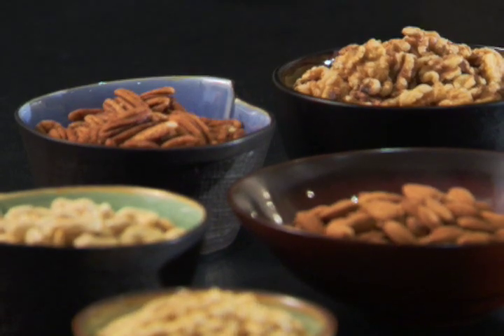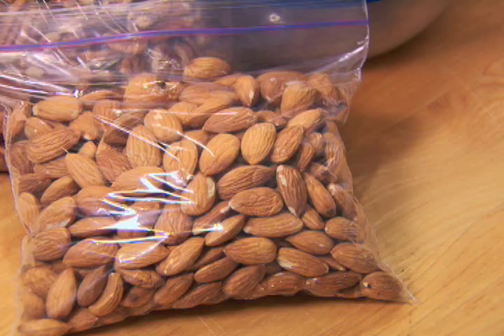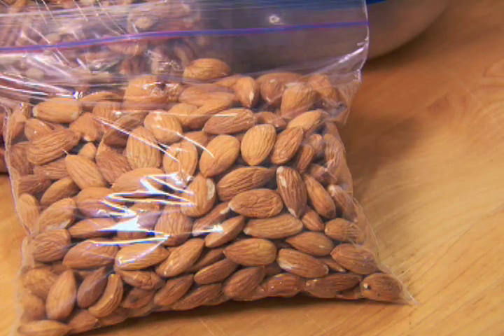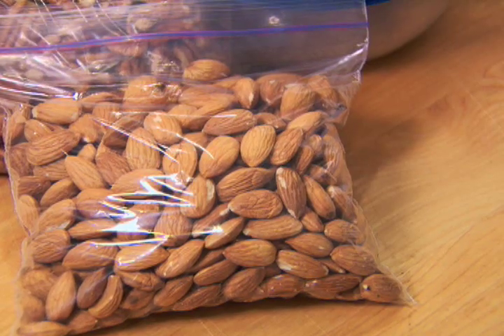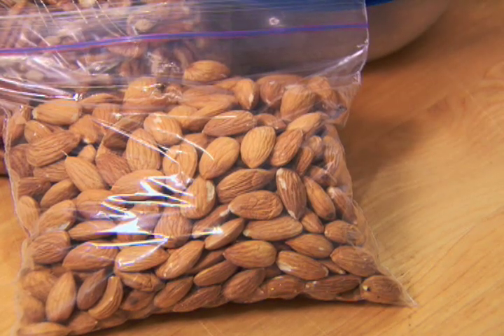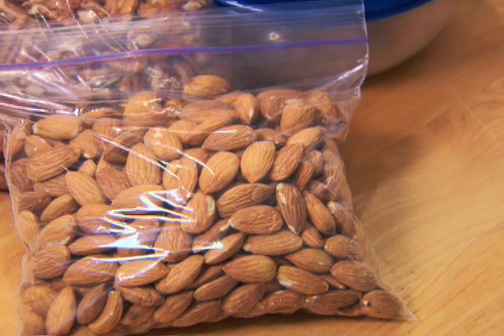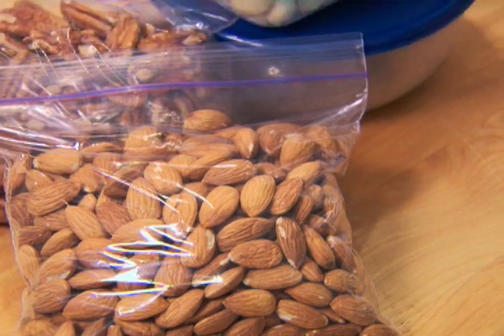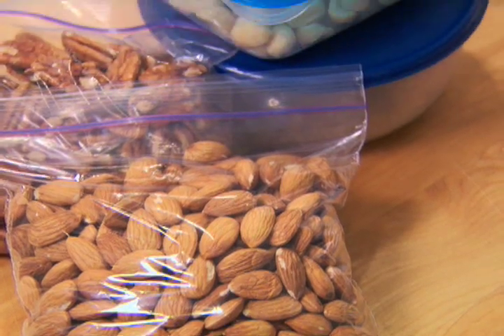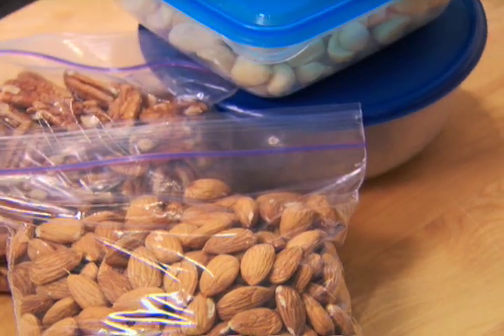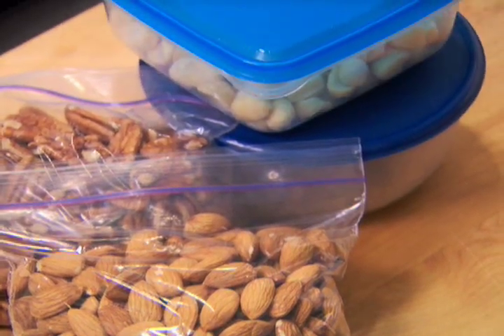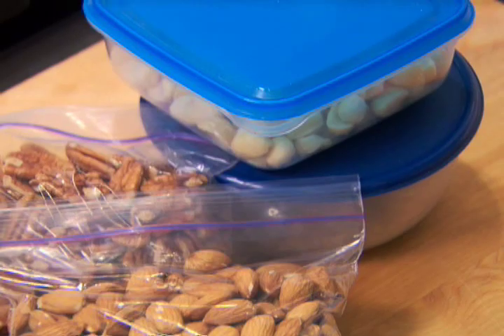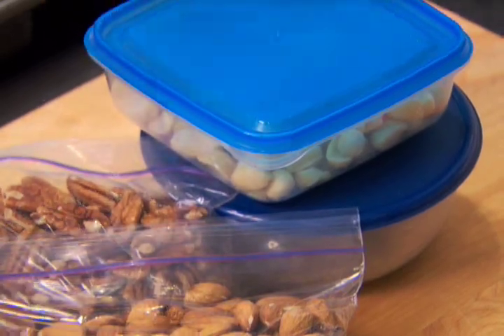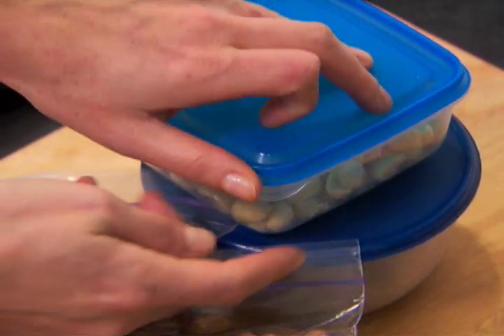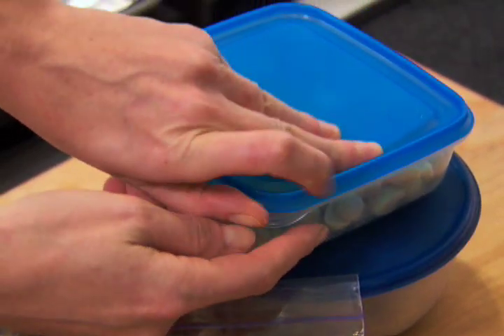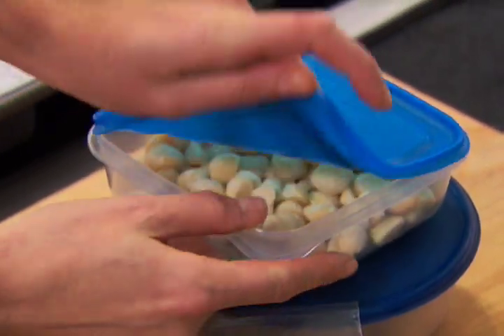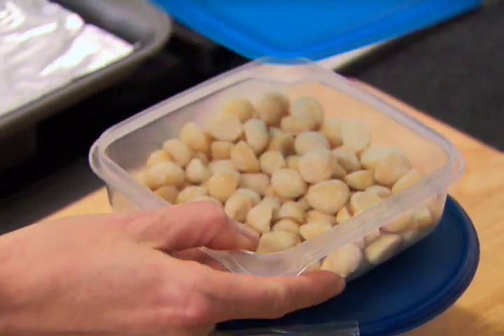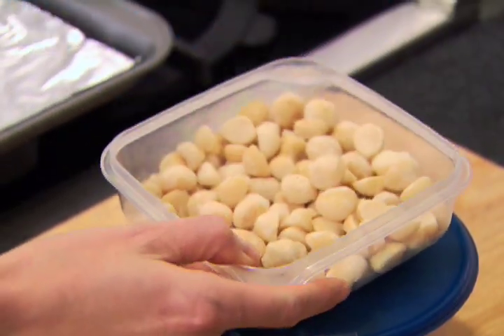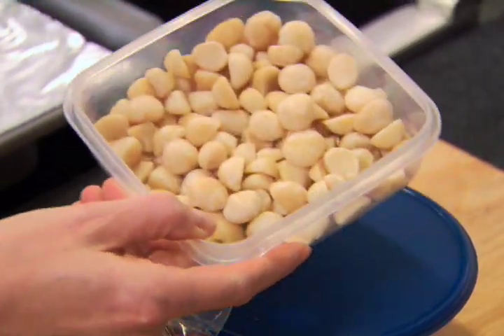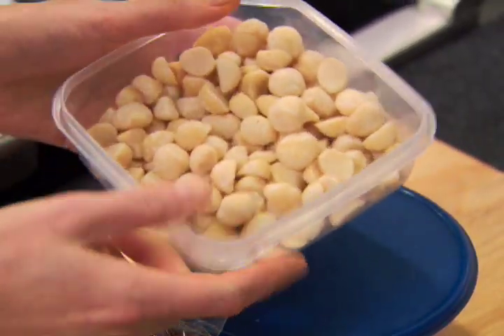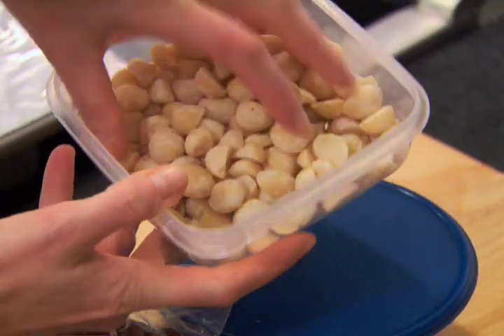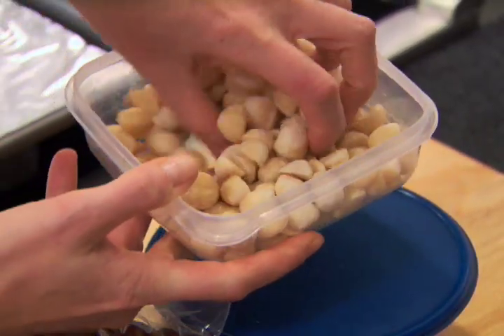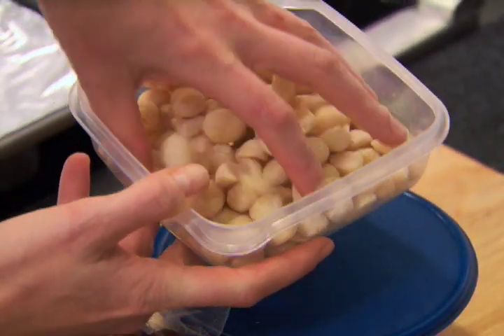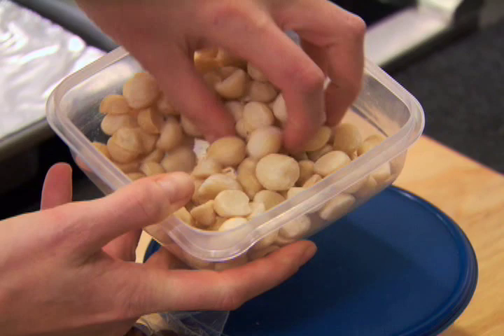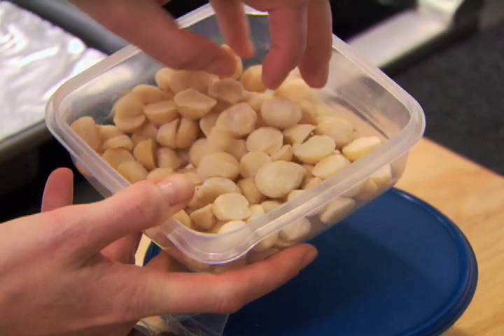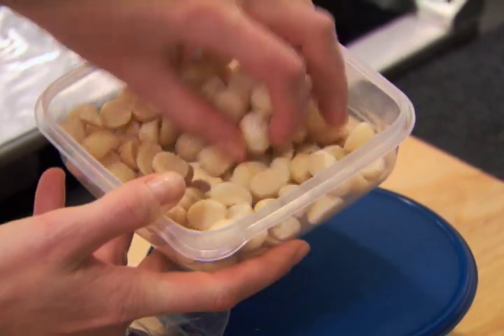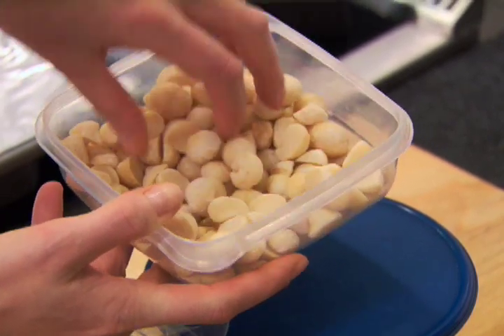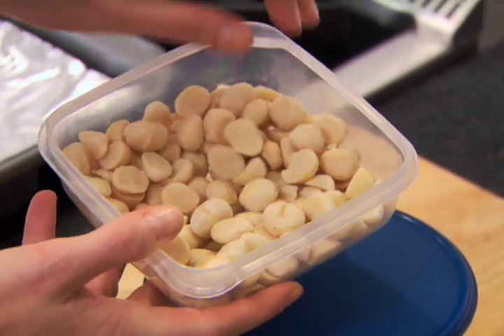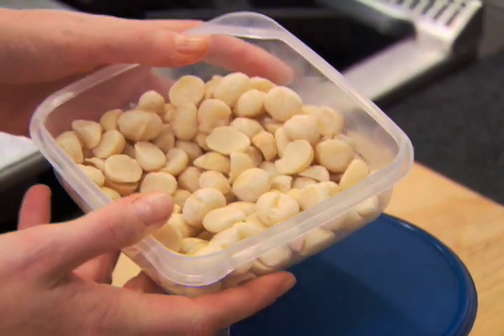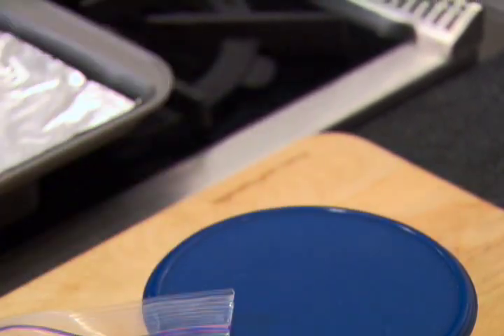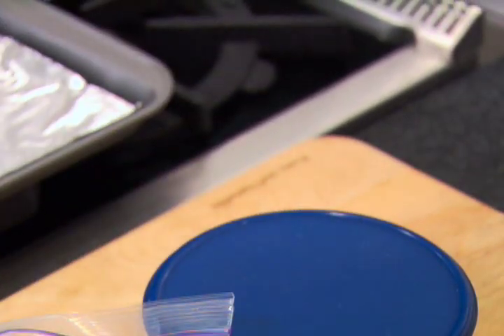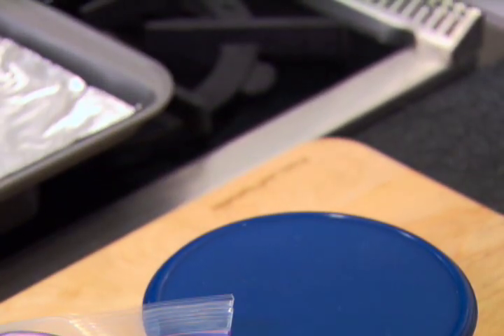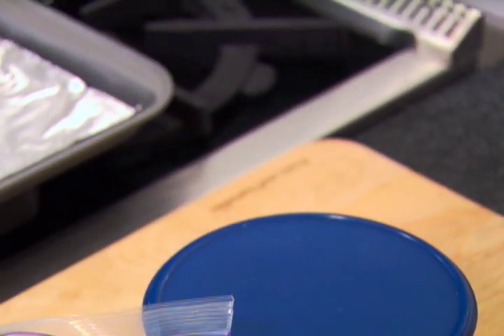First, start with fresh nuts. Nuts have a built-in expiration date since the natural oils can become rancid after a certain amount of exposure to the air. Buy nuts only as you need them, or keep them stored in the freezer in airtight baggies or containers.